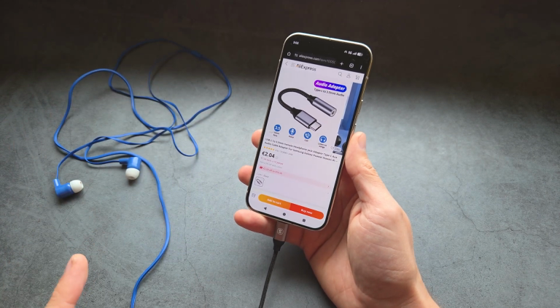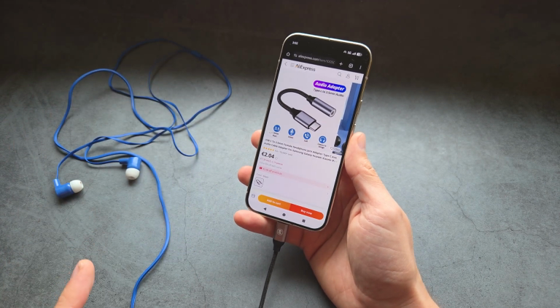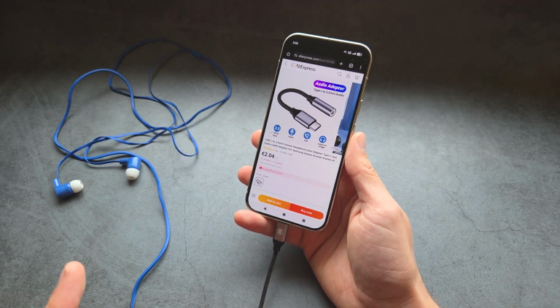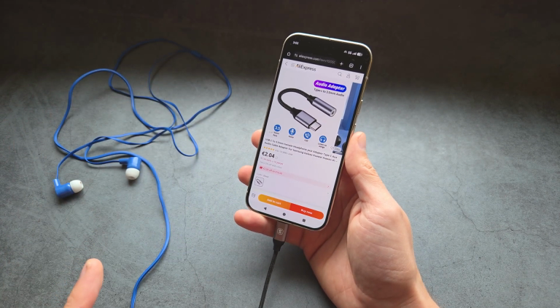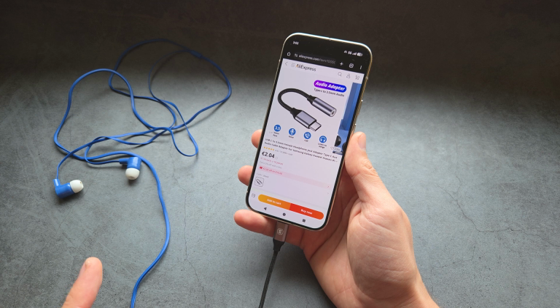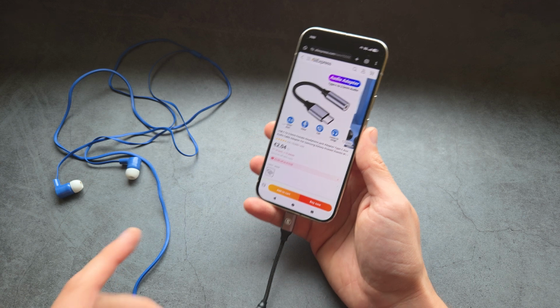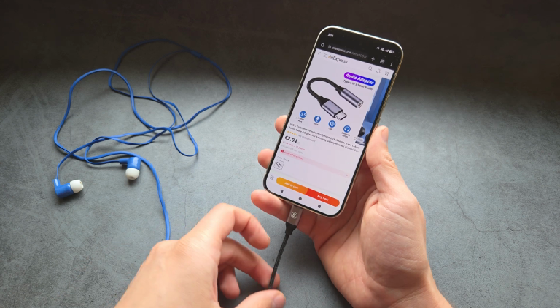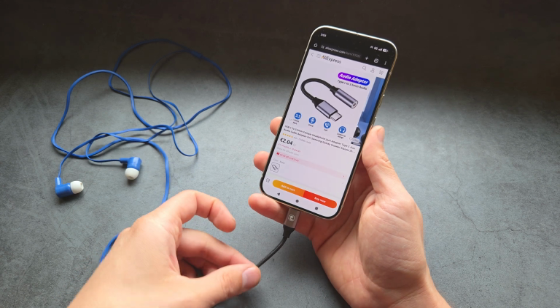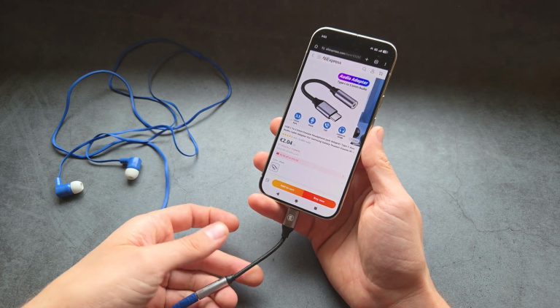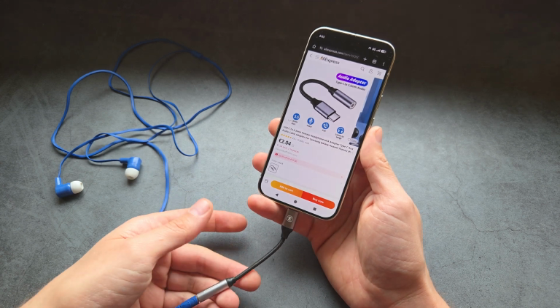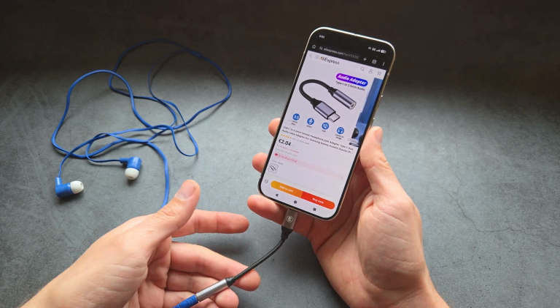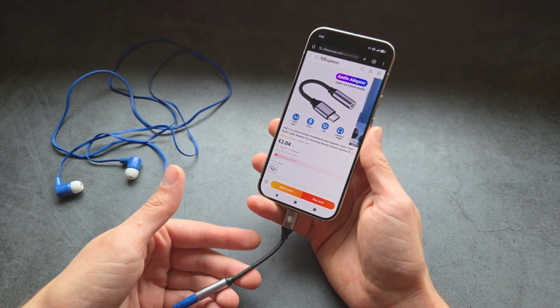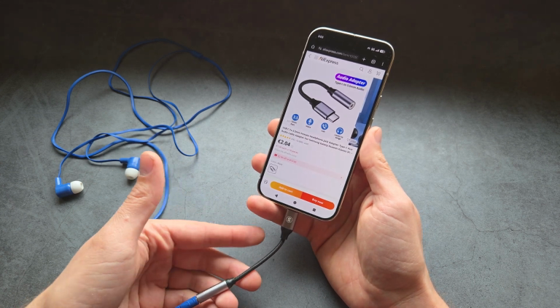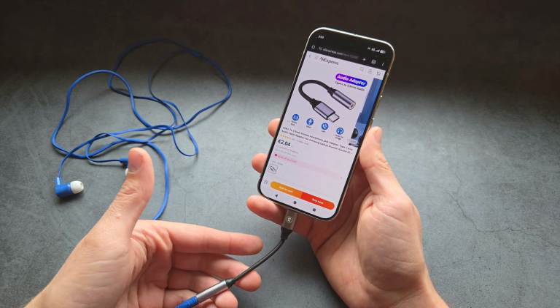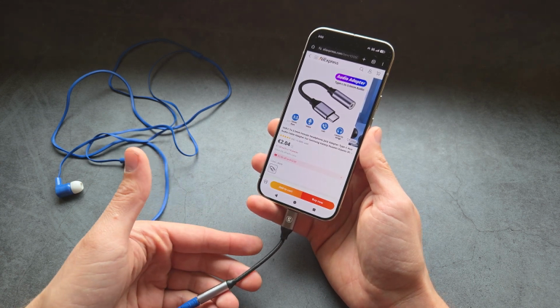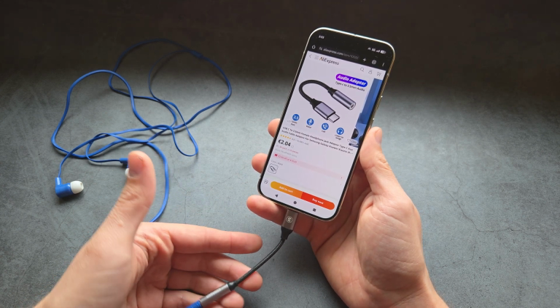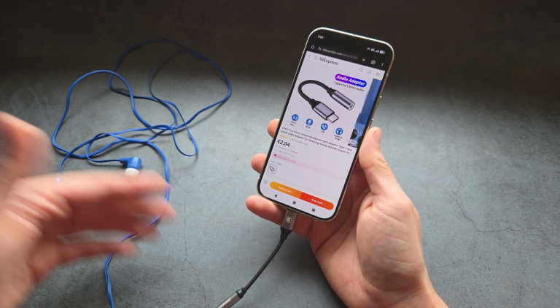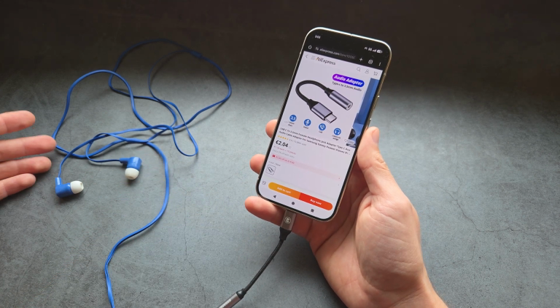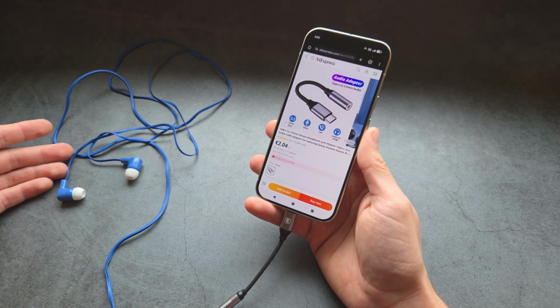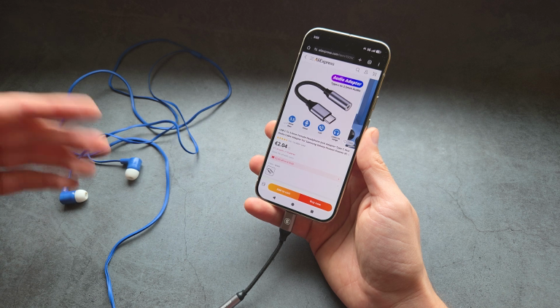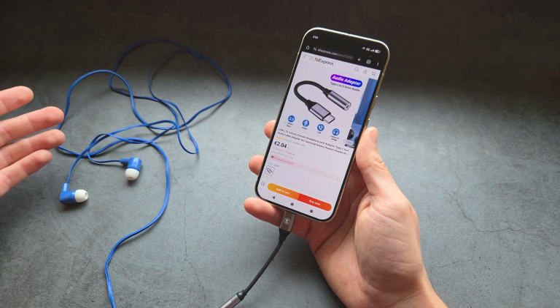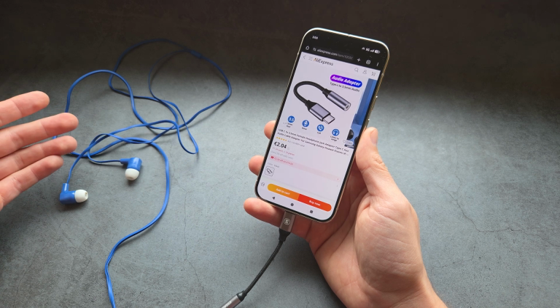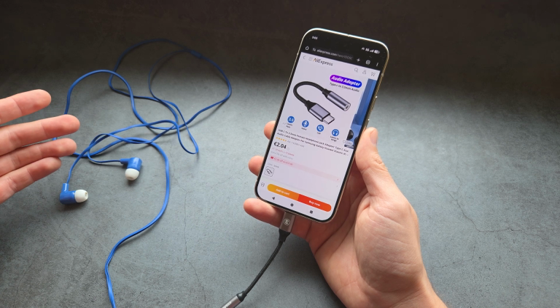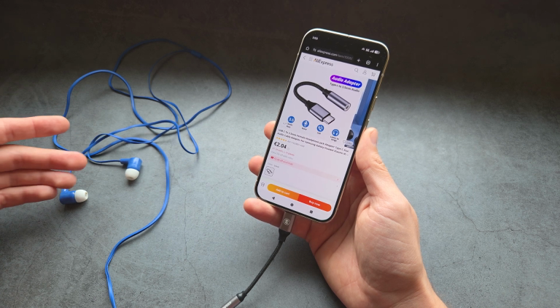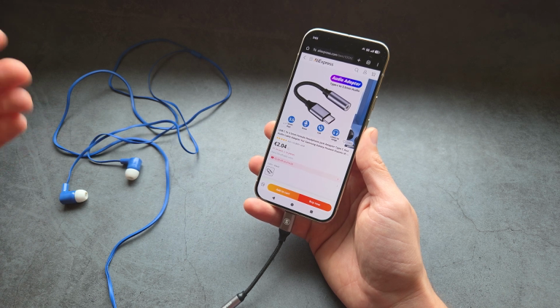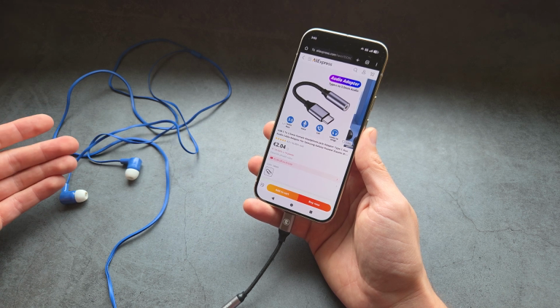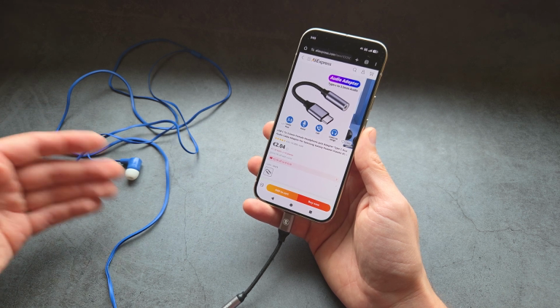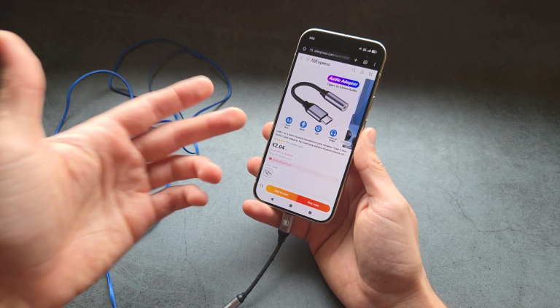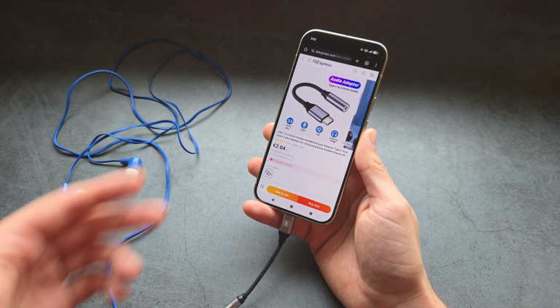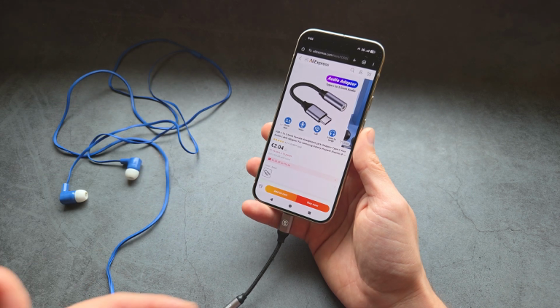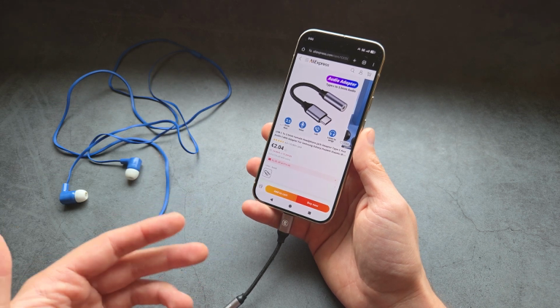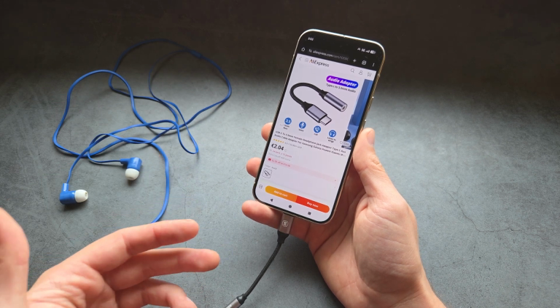When you purchase one of these adapters, you need to be careful because some of them do not support microphones. So if you want to talk with someone through your earphones, you have to purchase one that supports mic functionality.